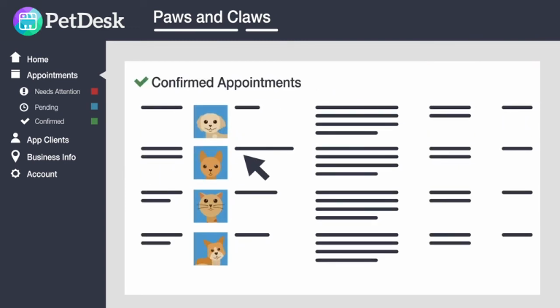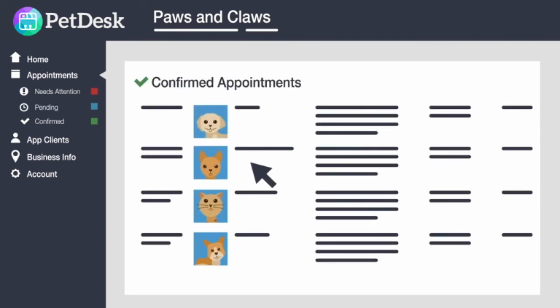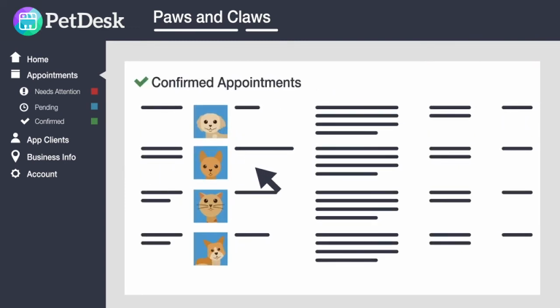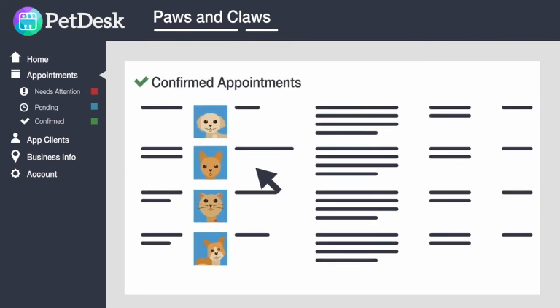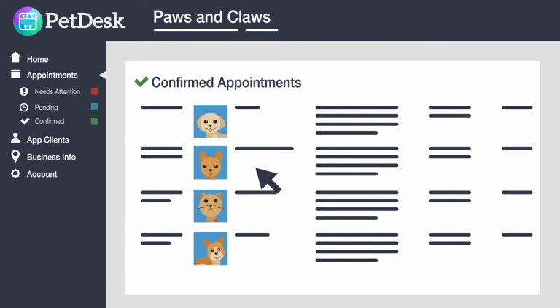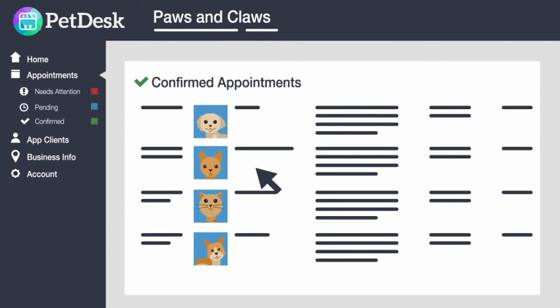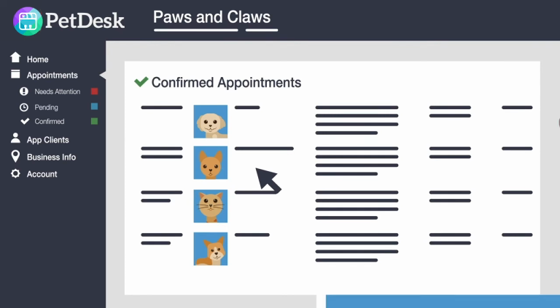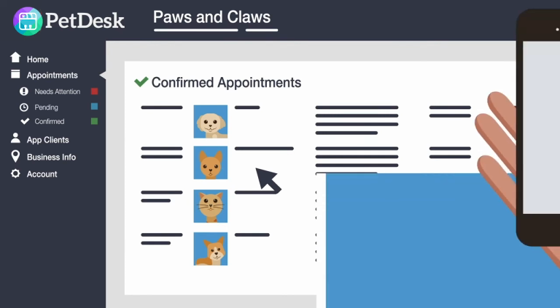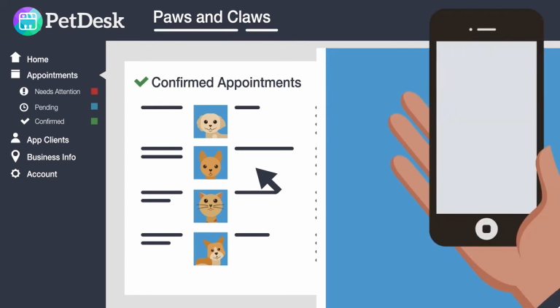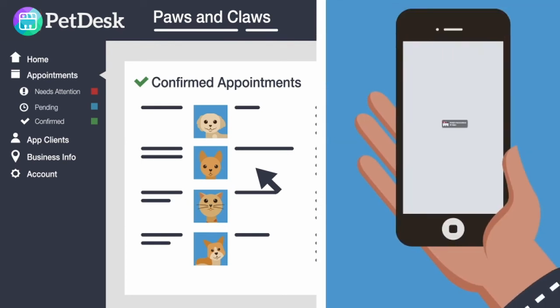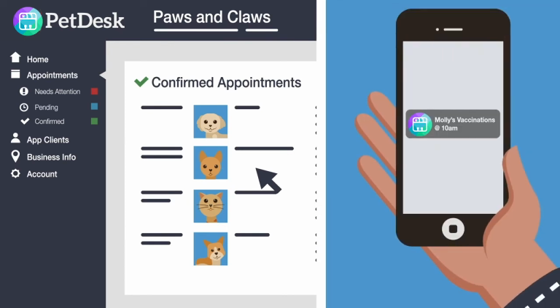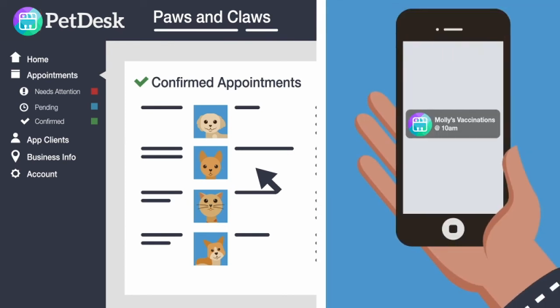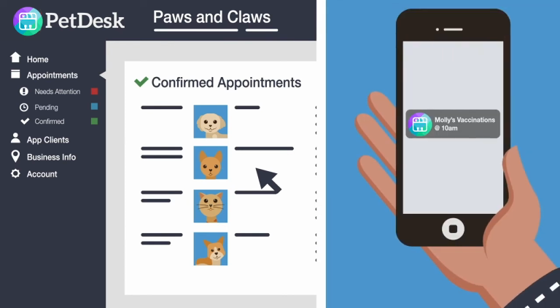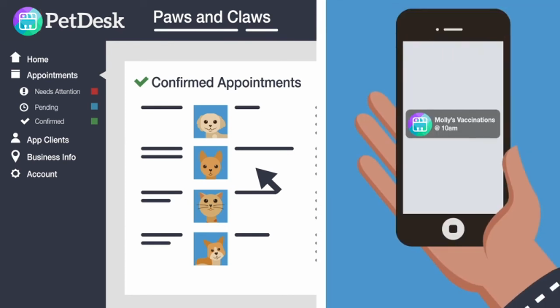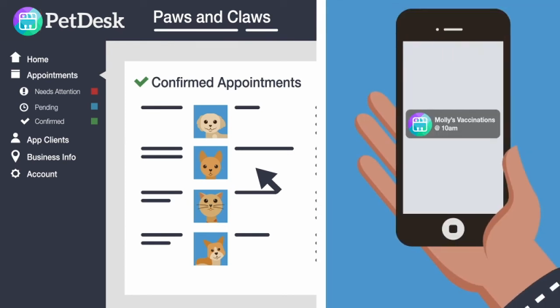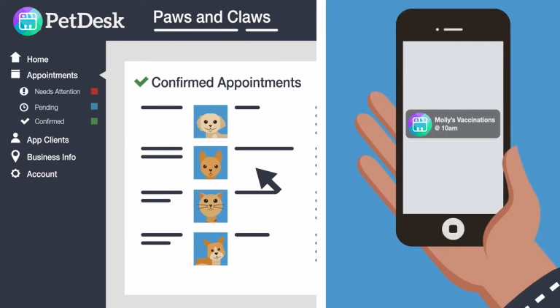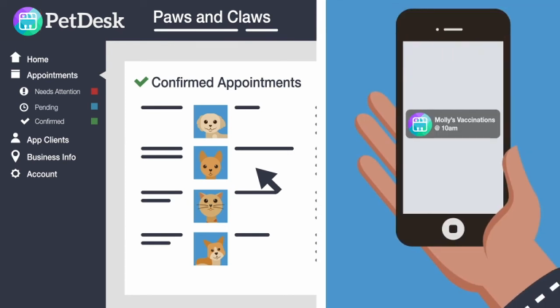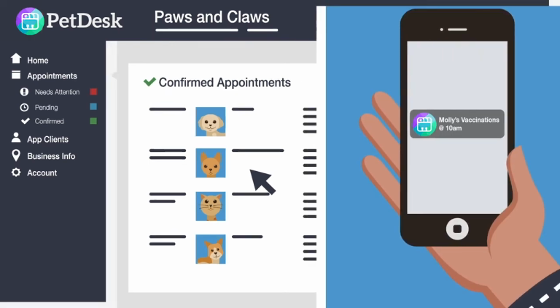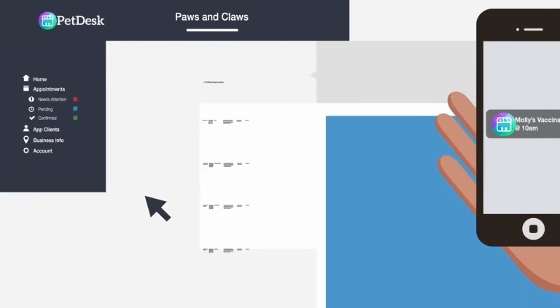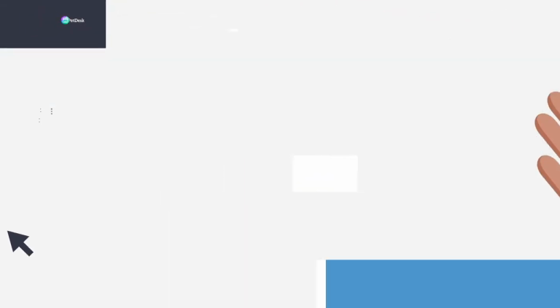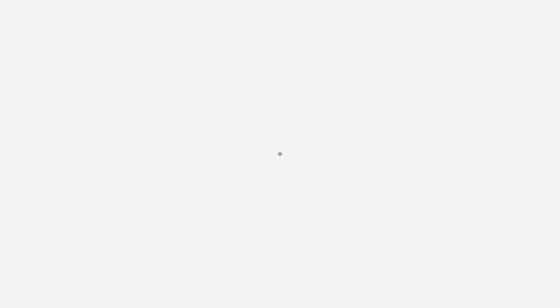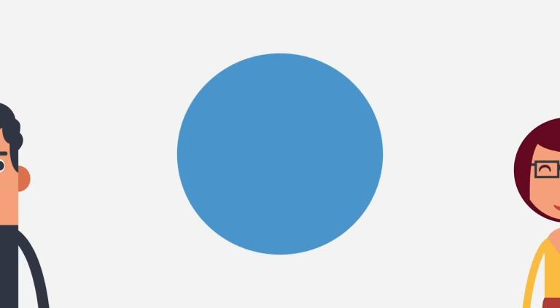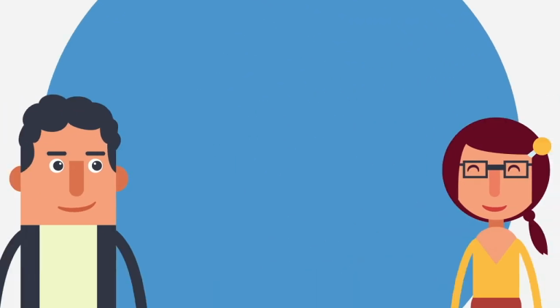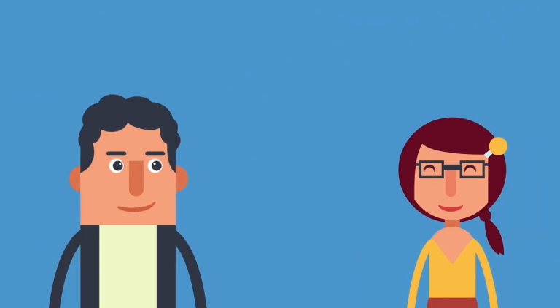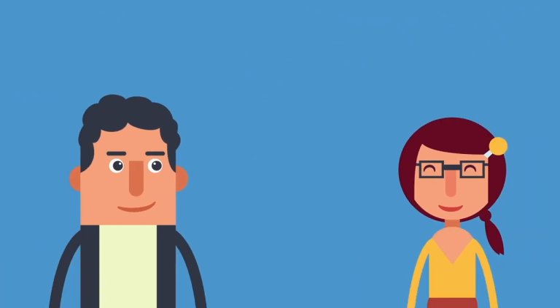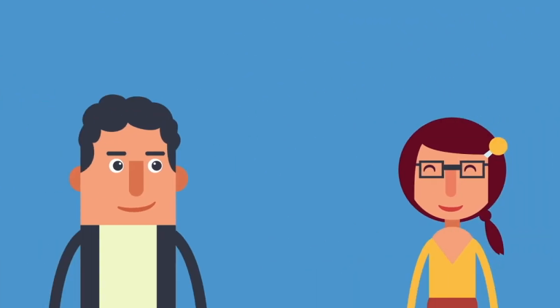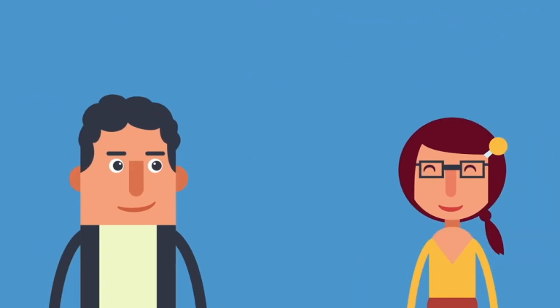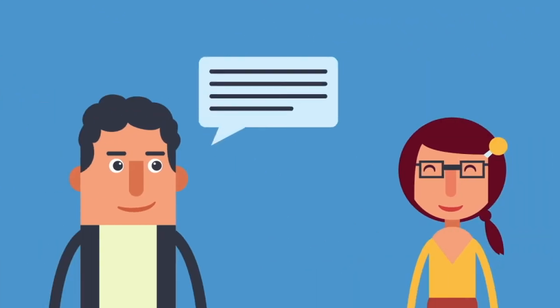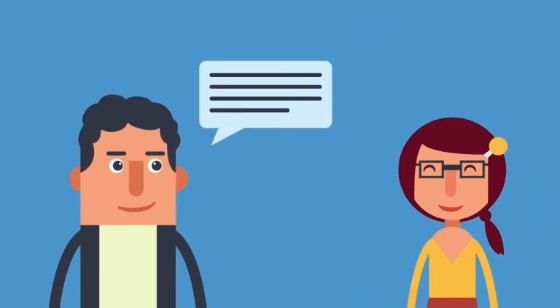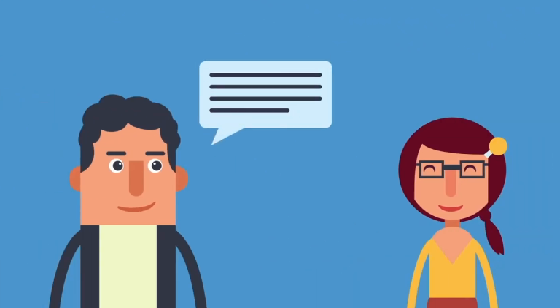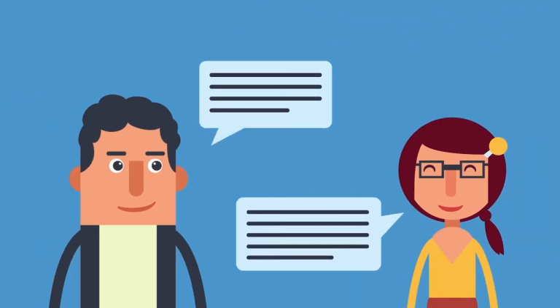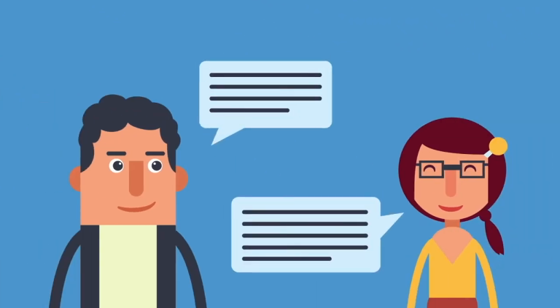Once confirmed, we send Taylor automatic reminders, ensuring he doesn't forget about Molly's appointment.